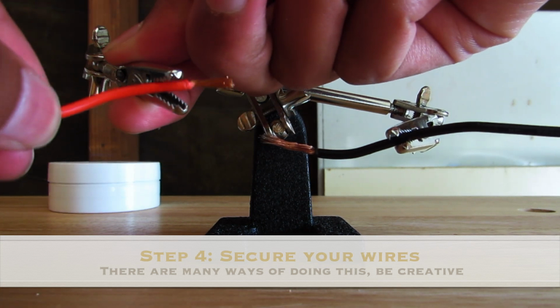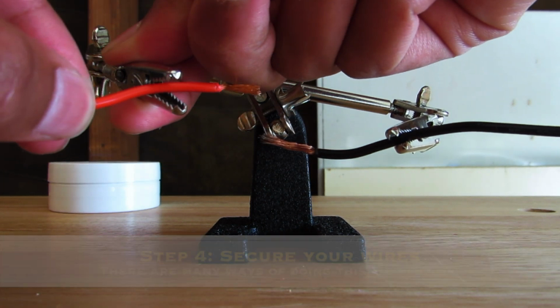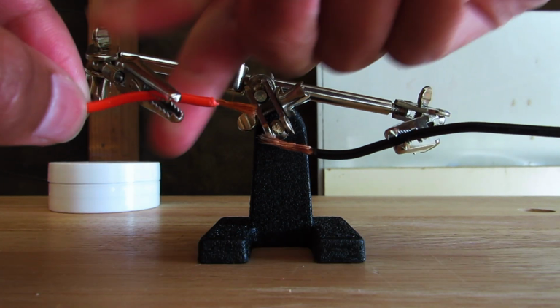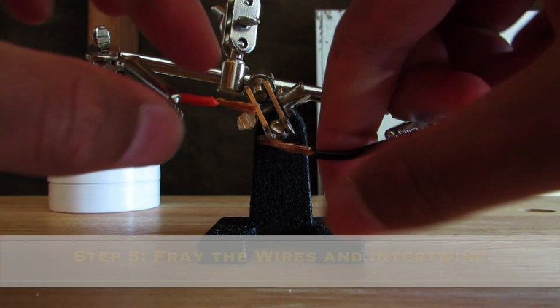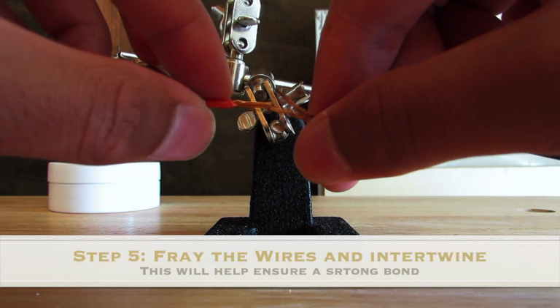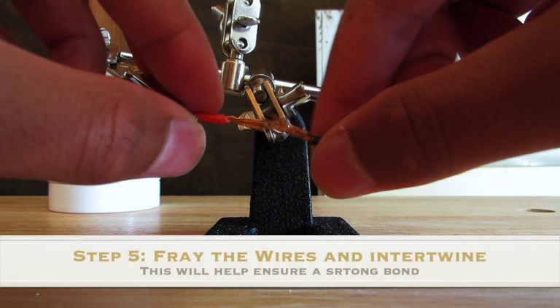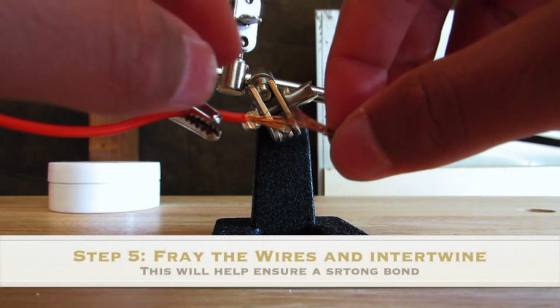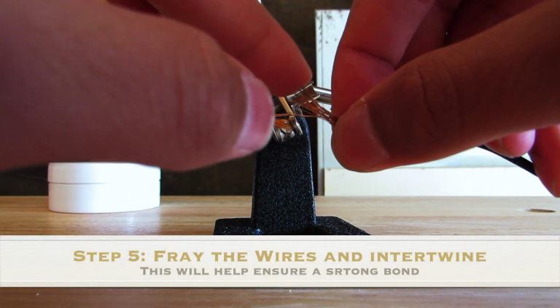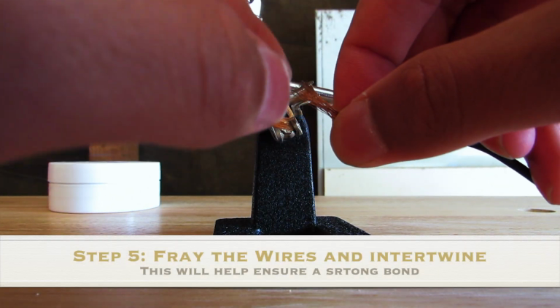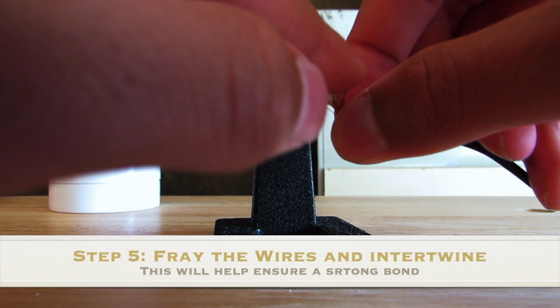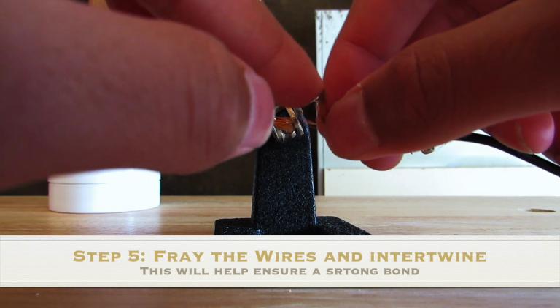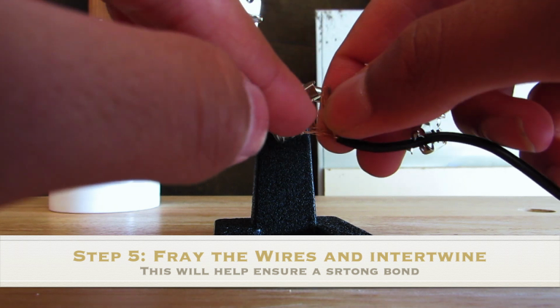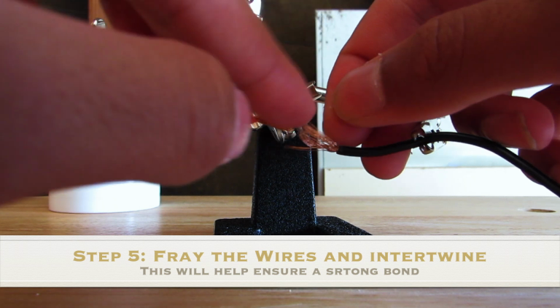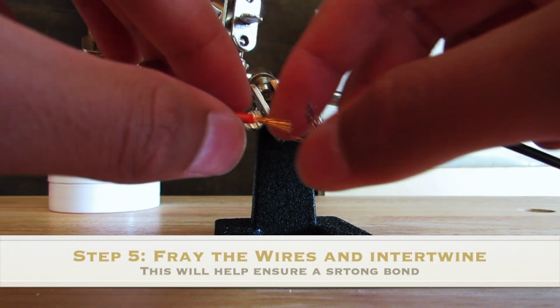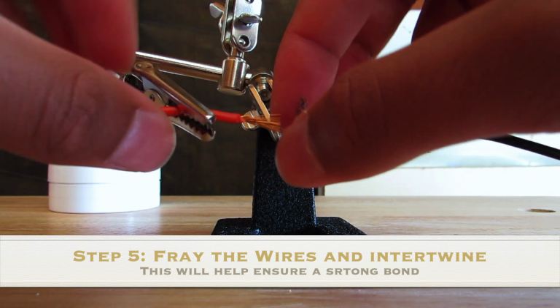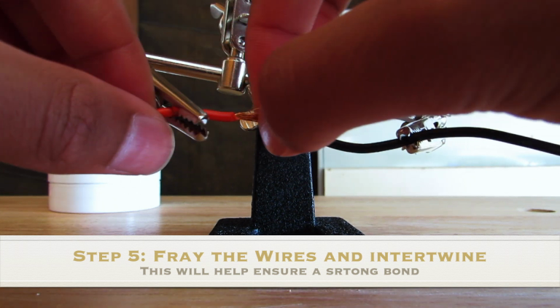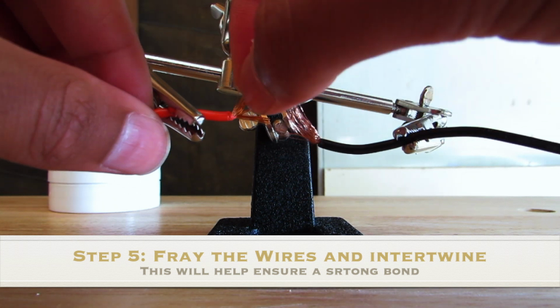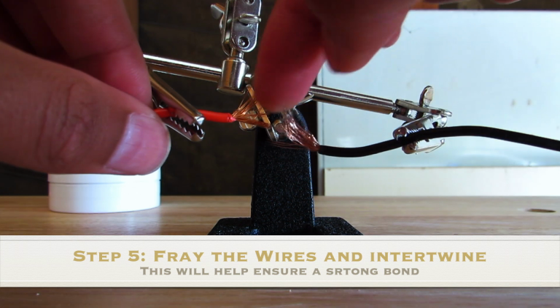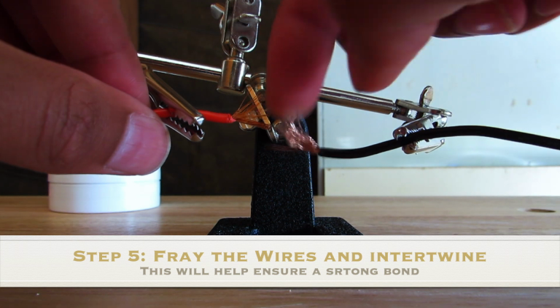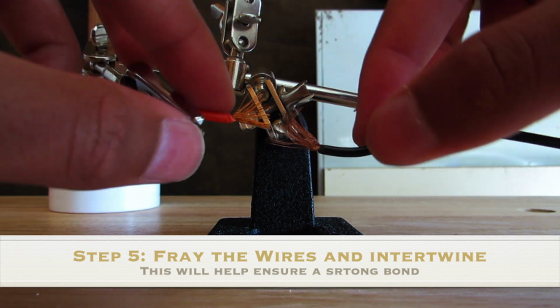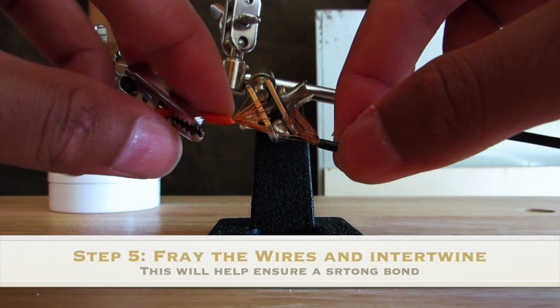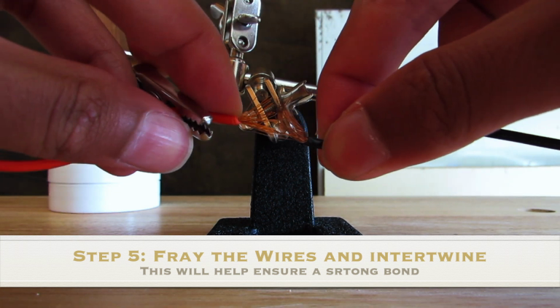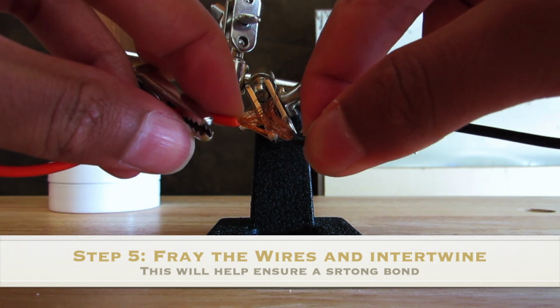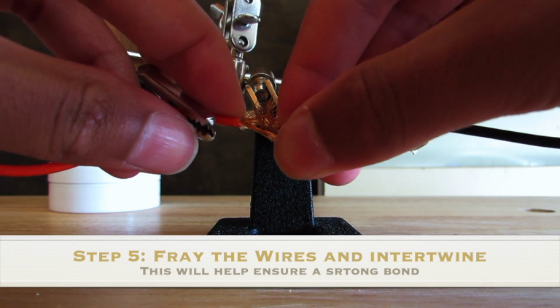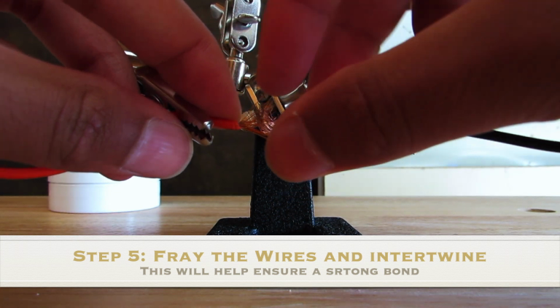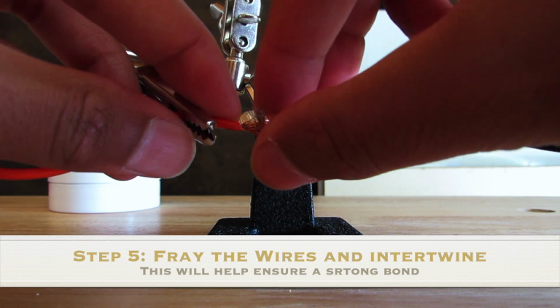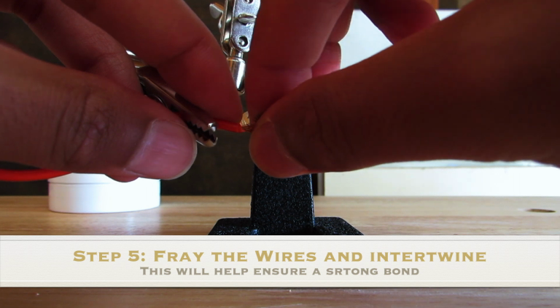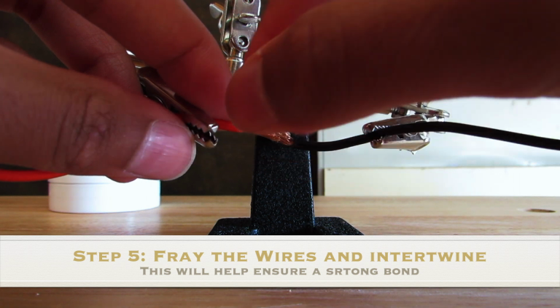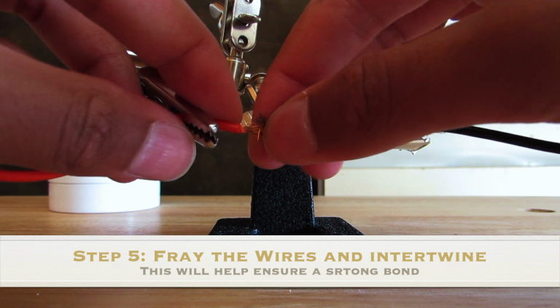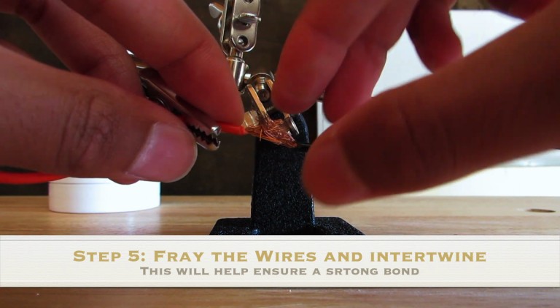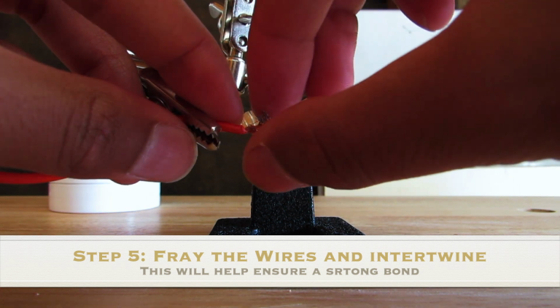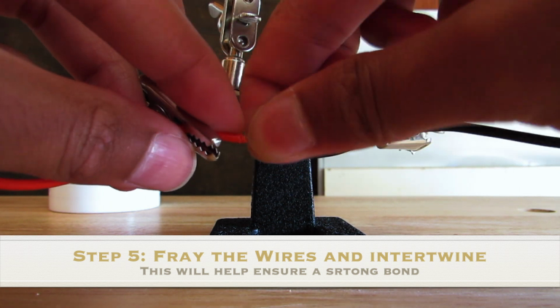For the fifth step, you should fray the ends of the wires and then intertwine them with one another. This will create a powerful bond and a cleaner connection.